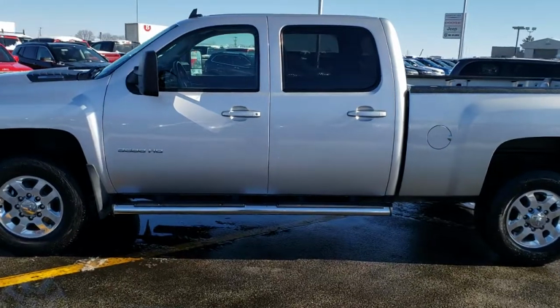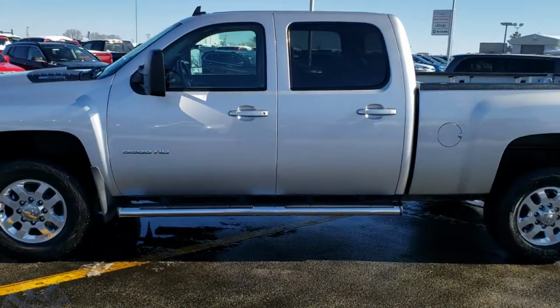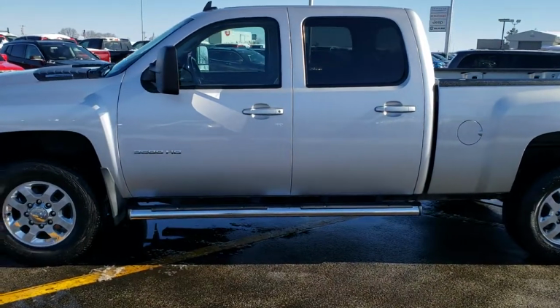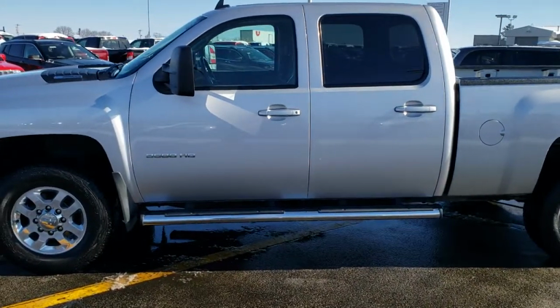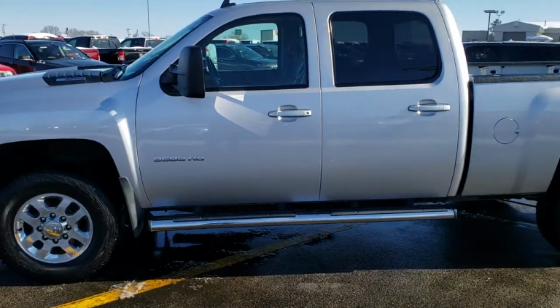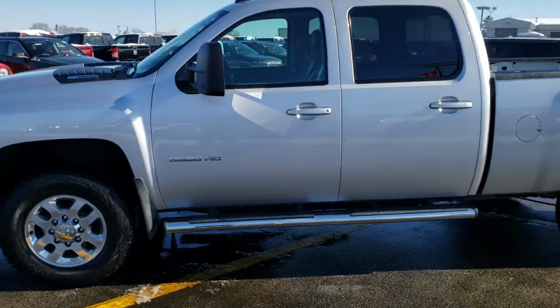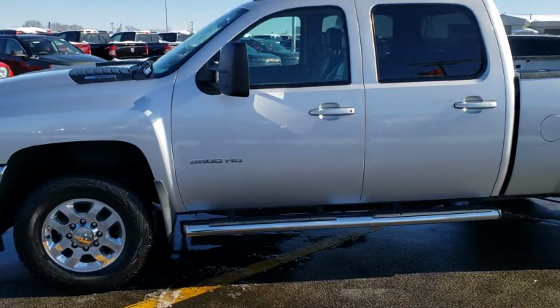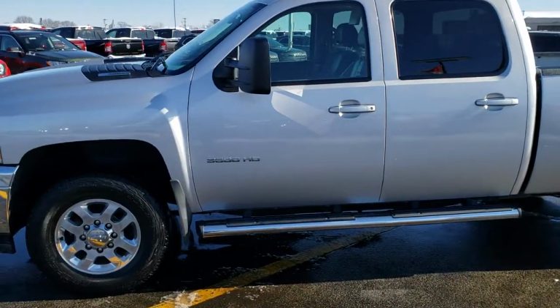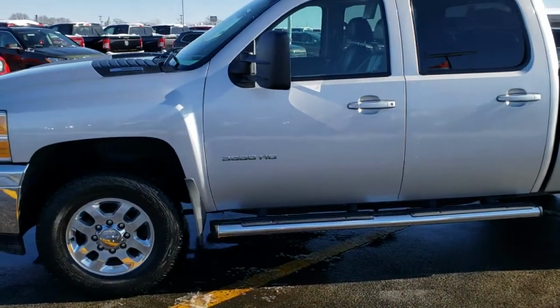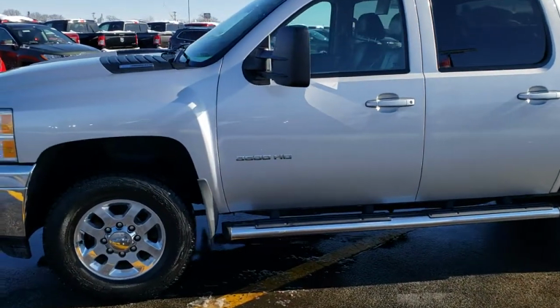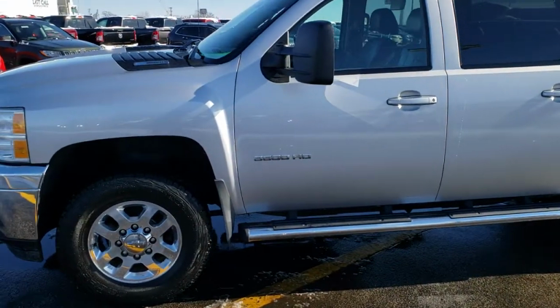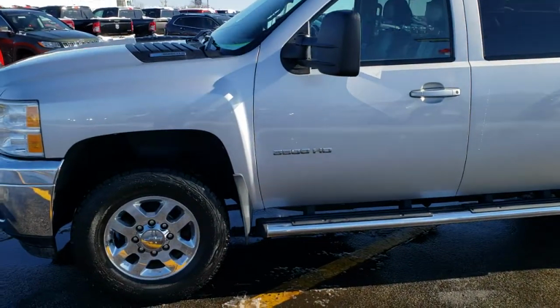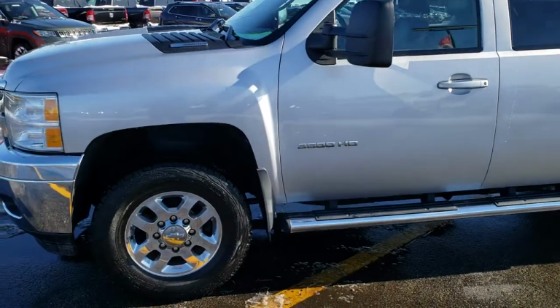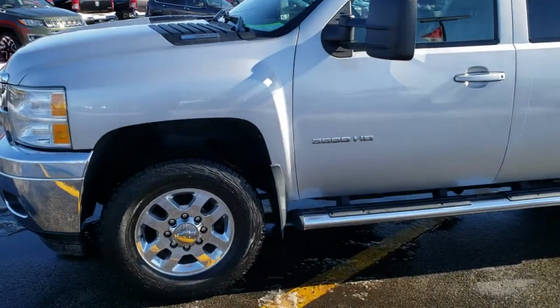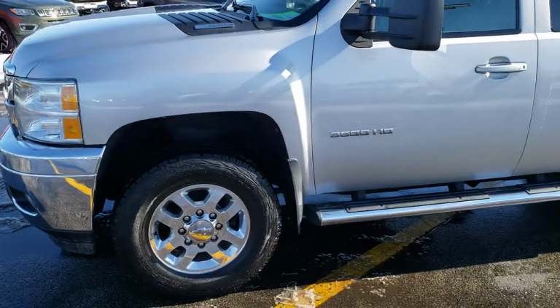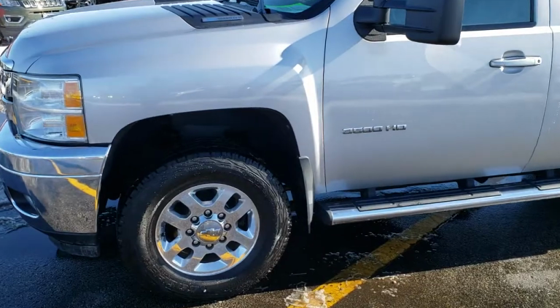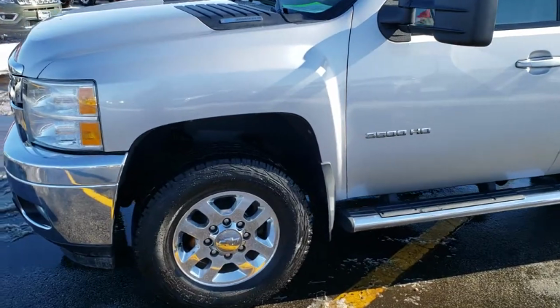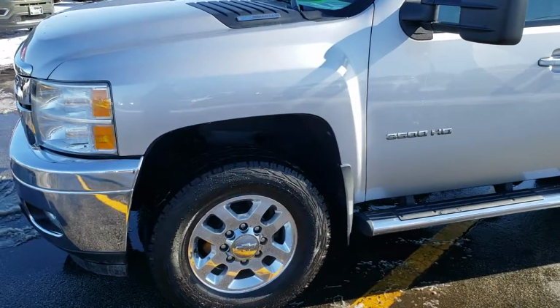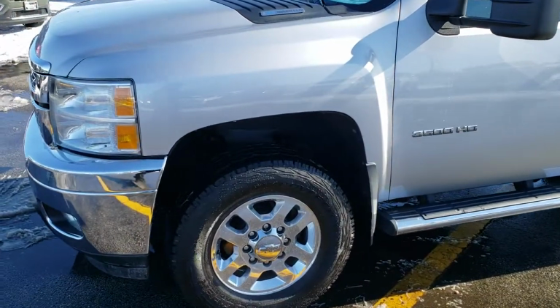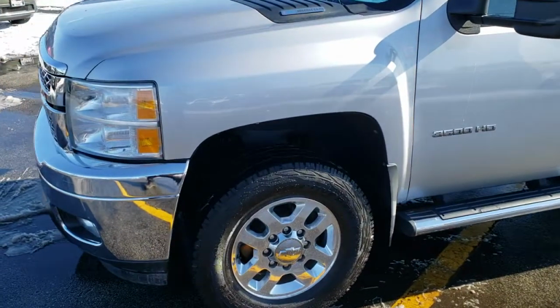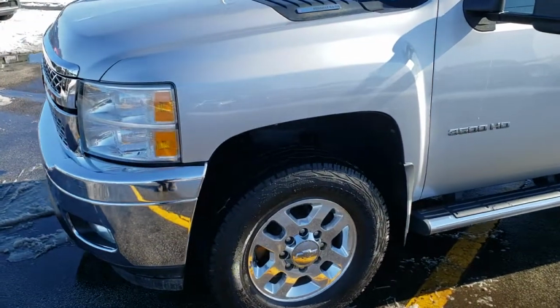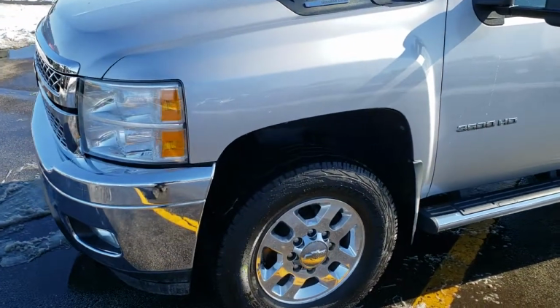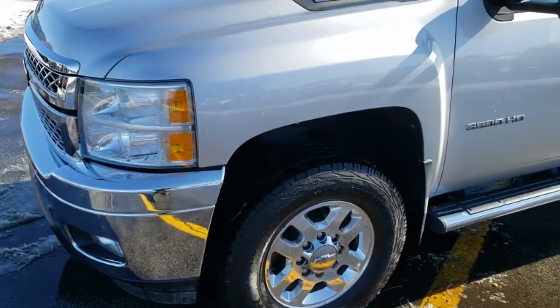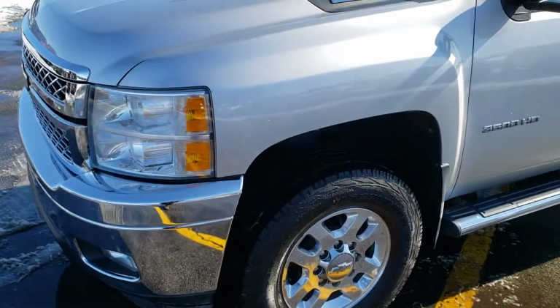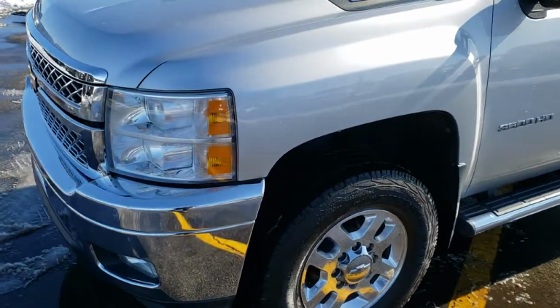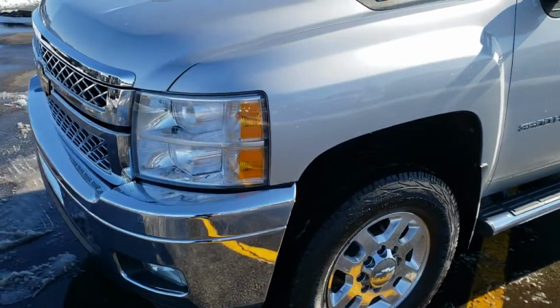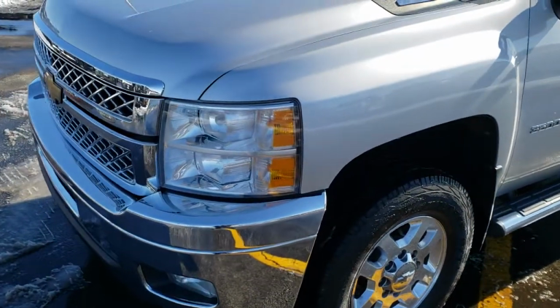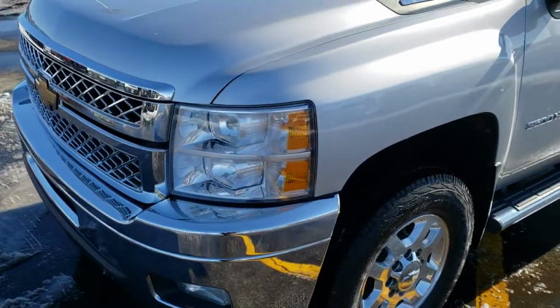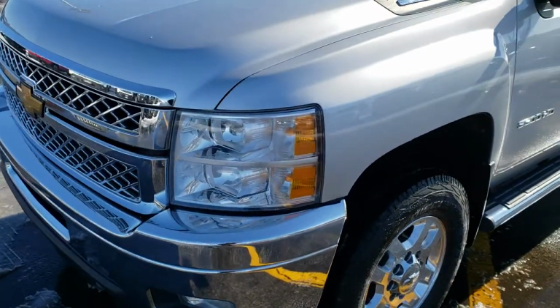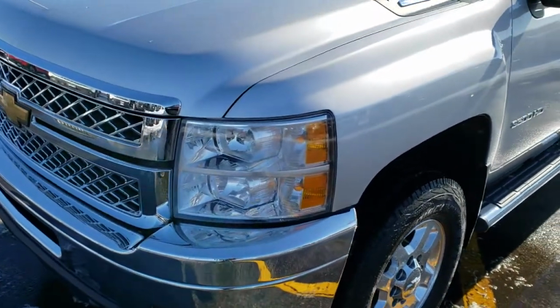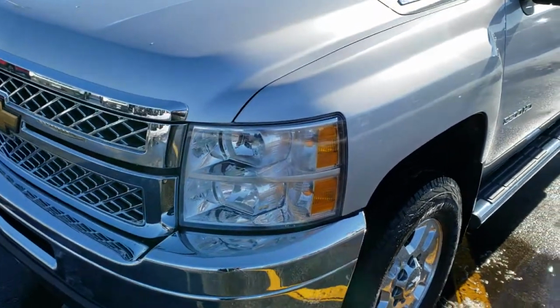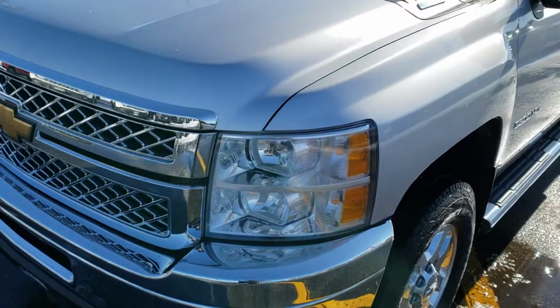This is stock number 9888. We are here at Summit Automotive in Fond du Lac, Wisconsin, your new and used heavy duty truck headquarters. Remember, we are the guys with the trucks on 41.